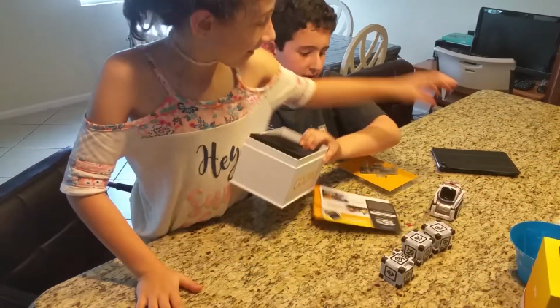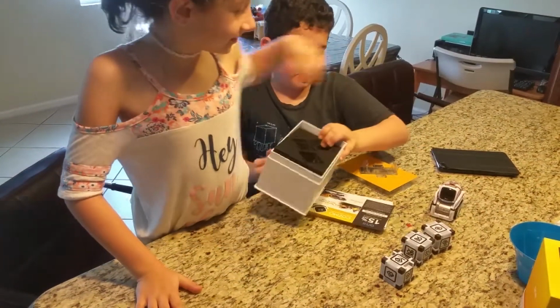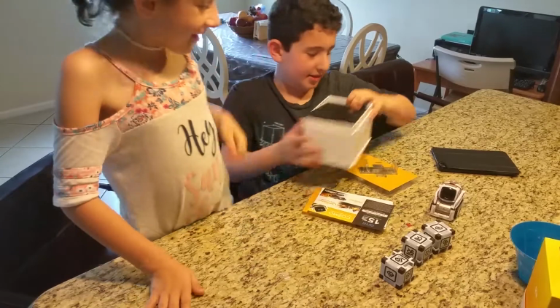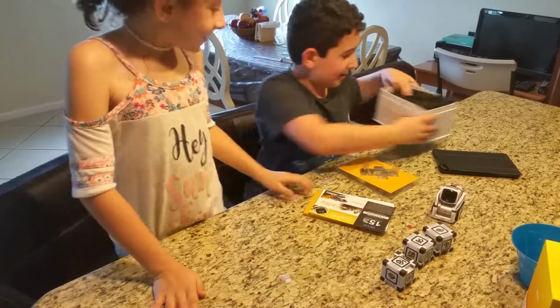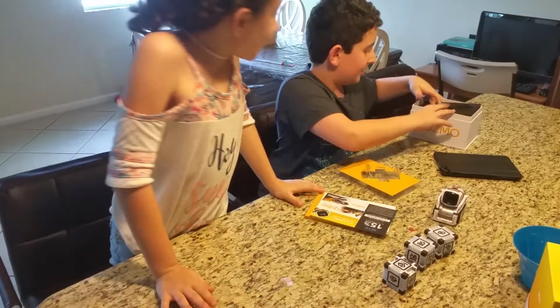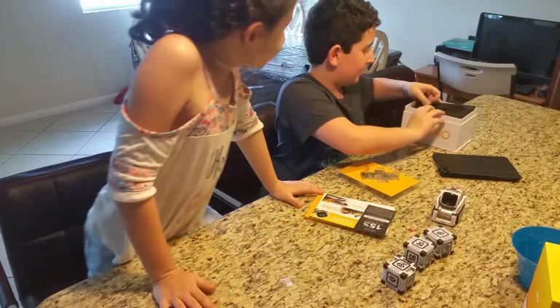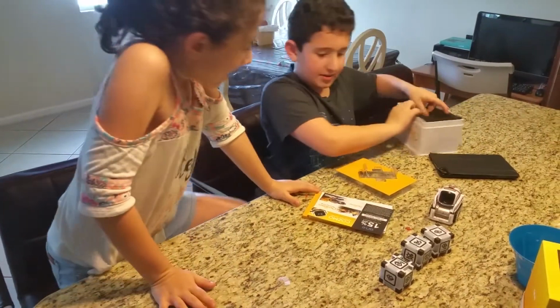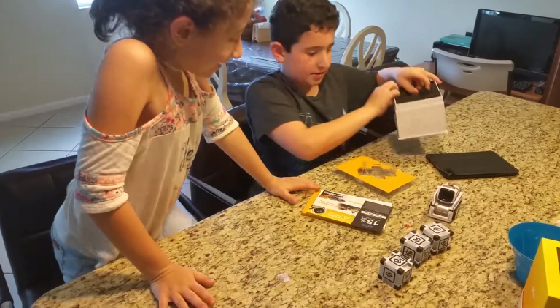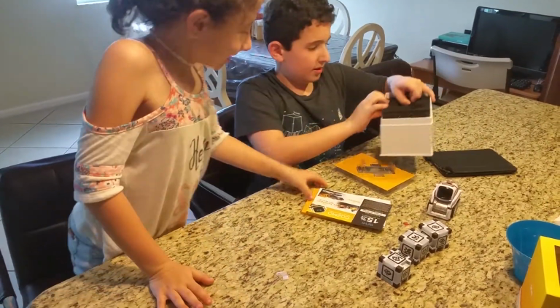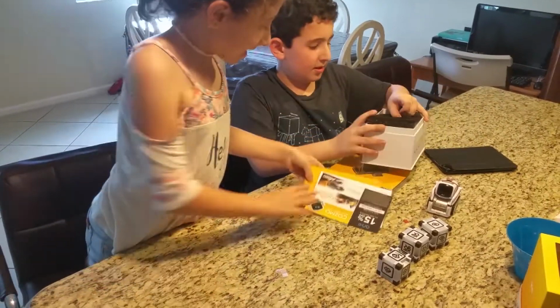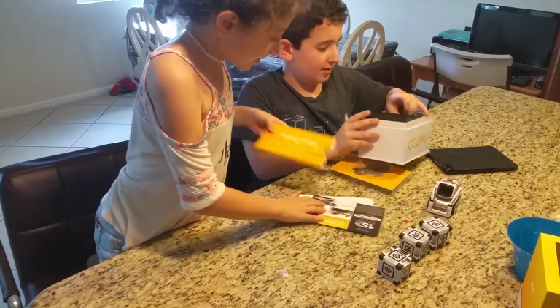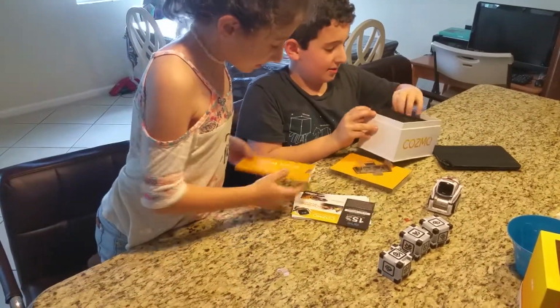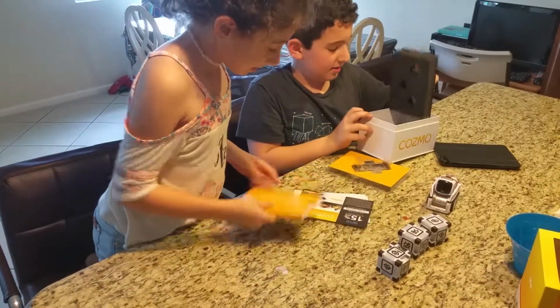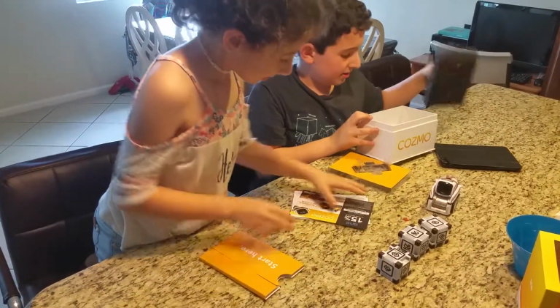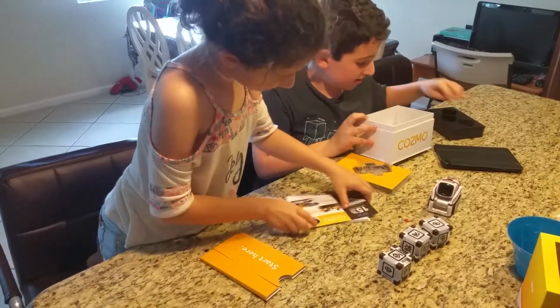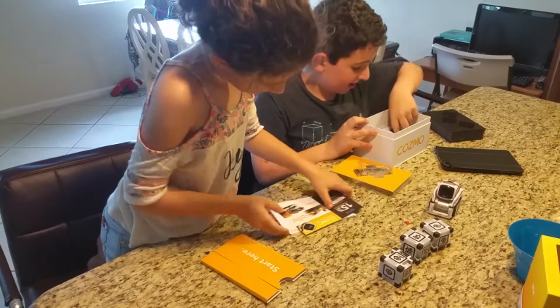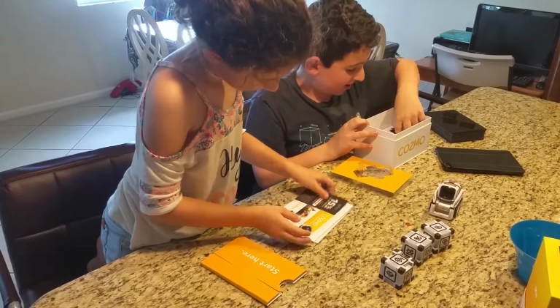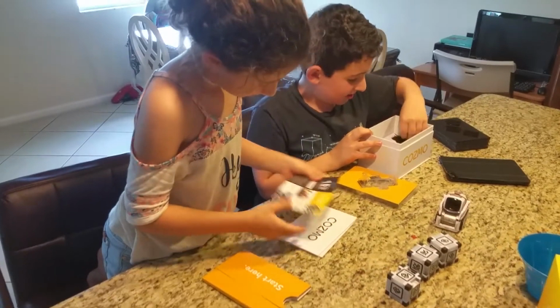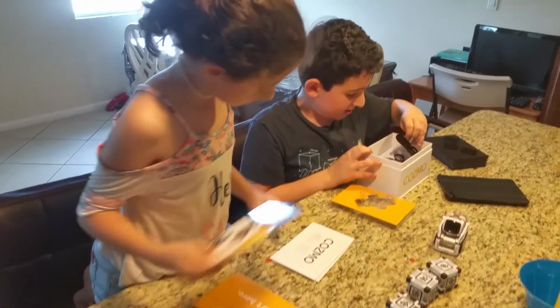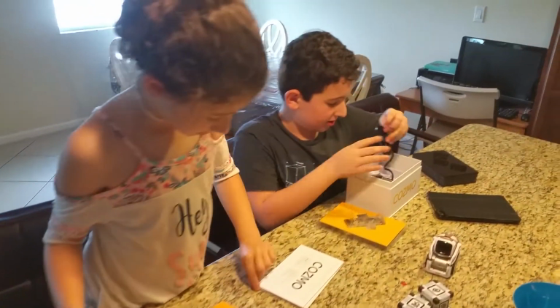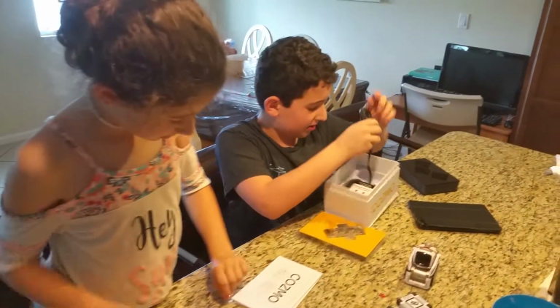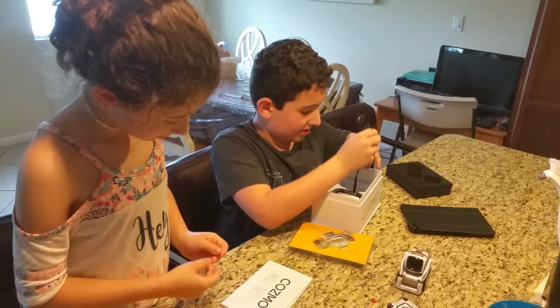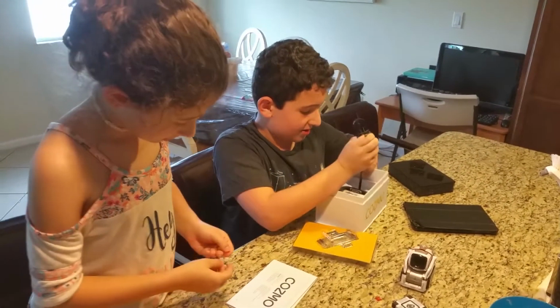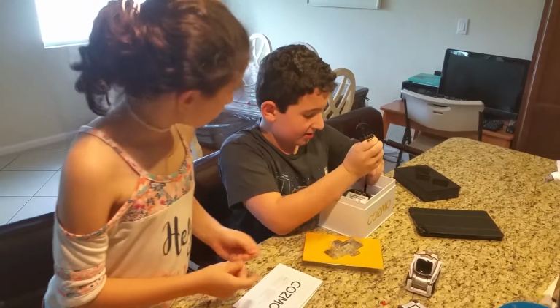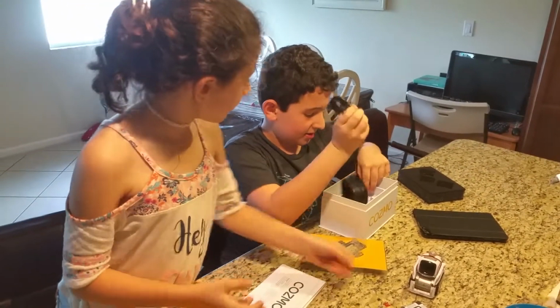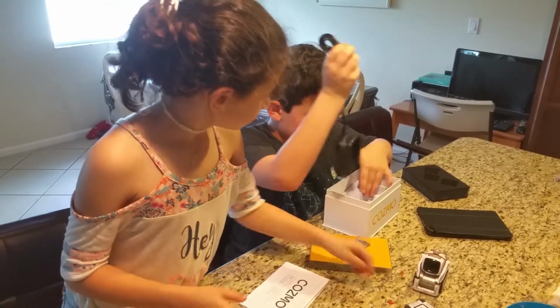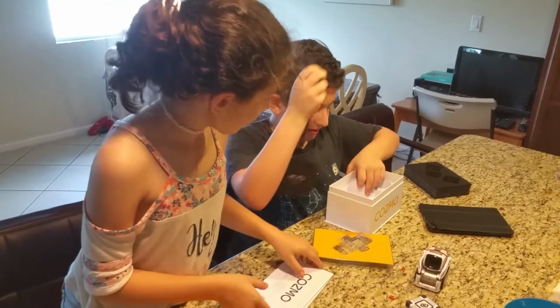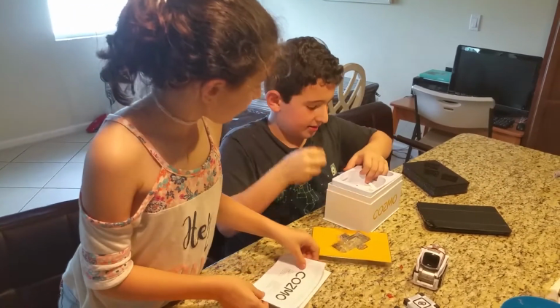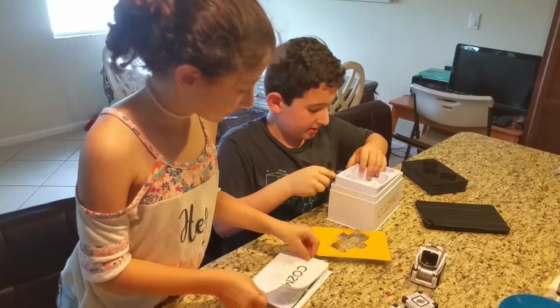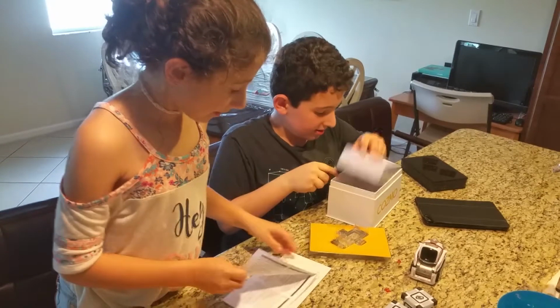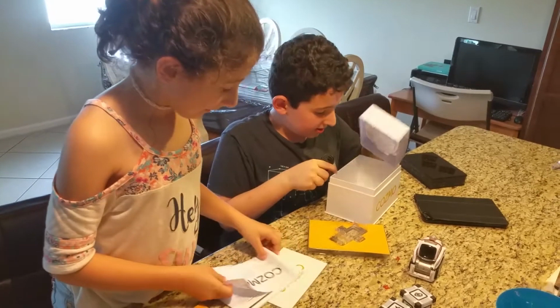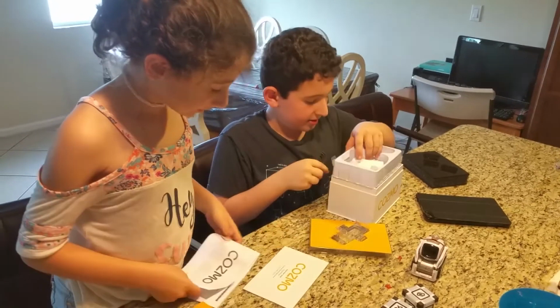There's other things. I don't know what to do, but I think... yeah. What other things are there? Charger. And I think that's it. Yeah, that's it.